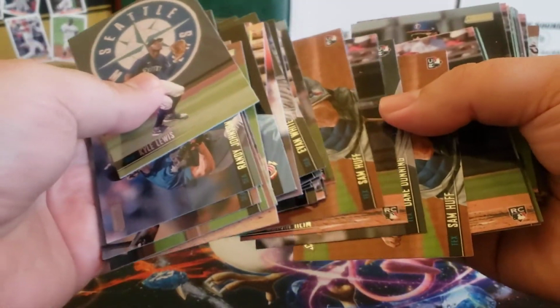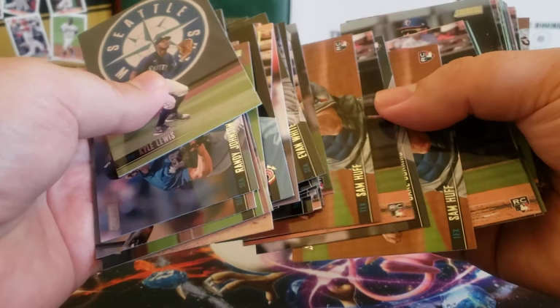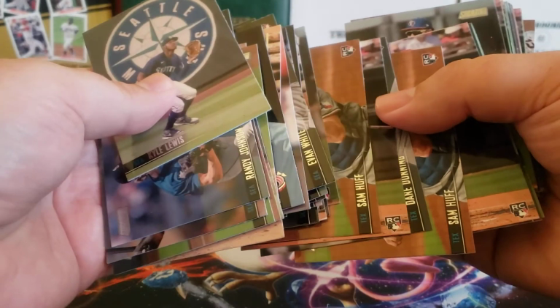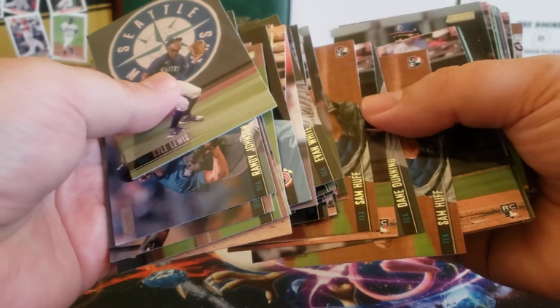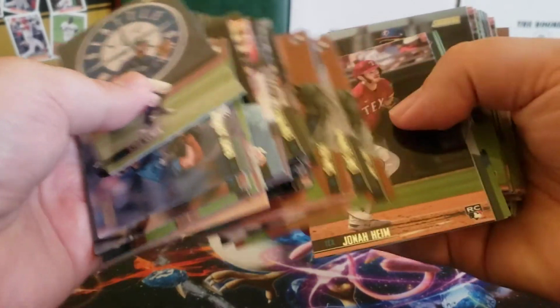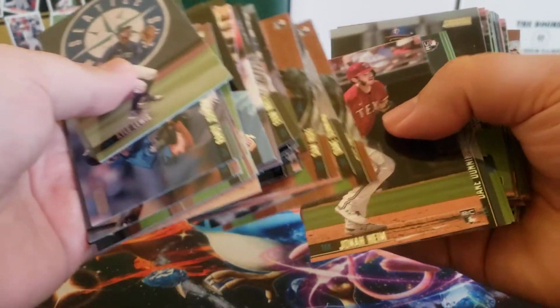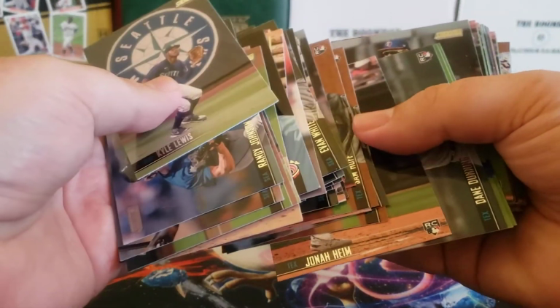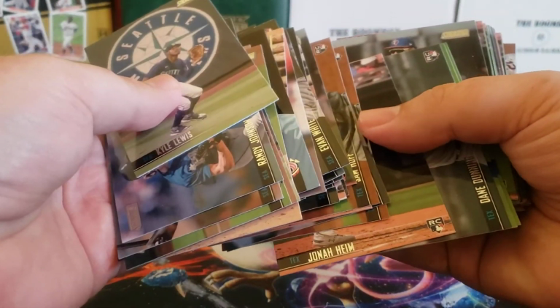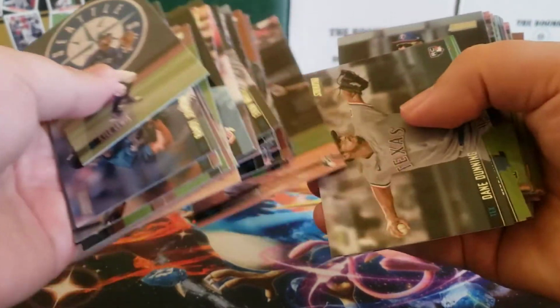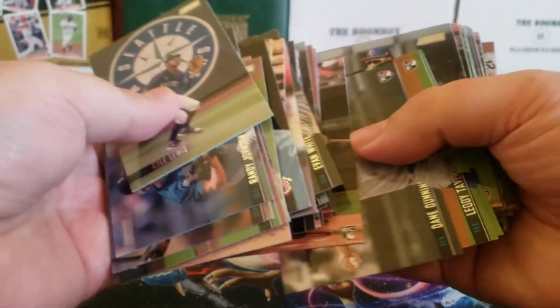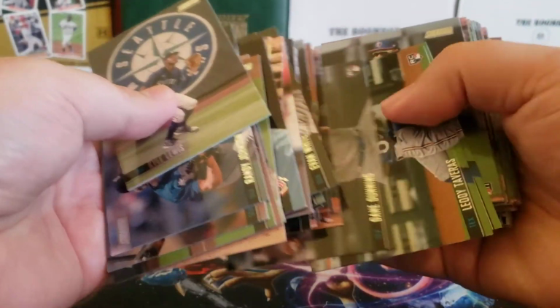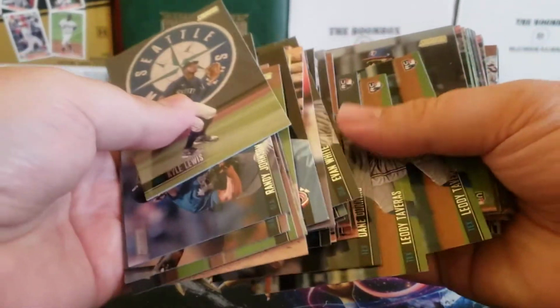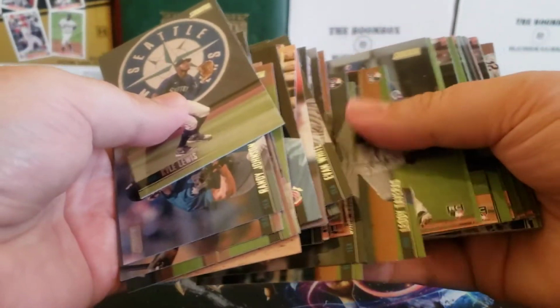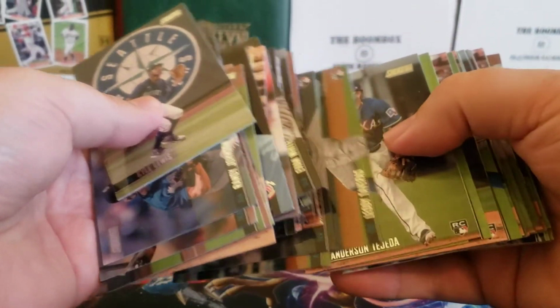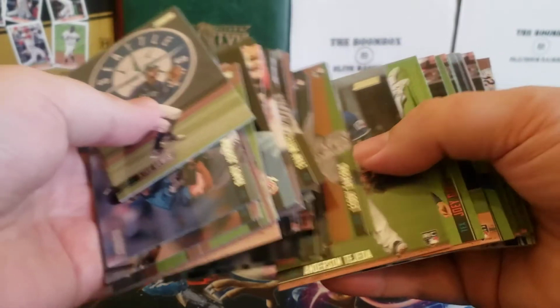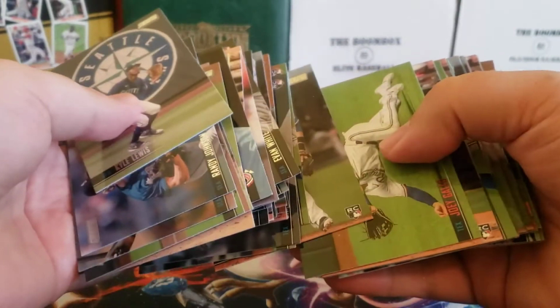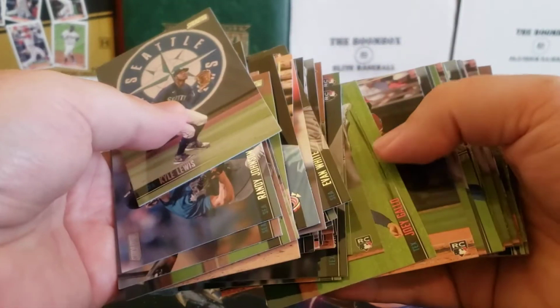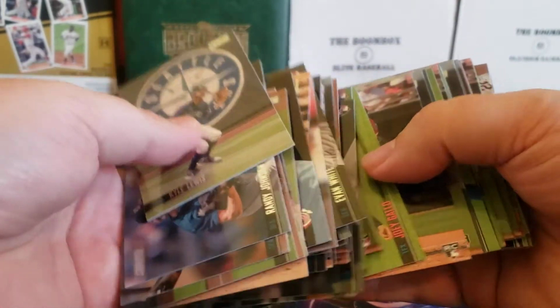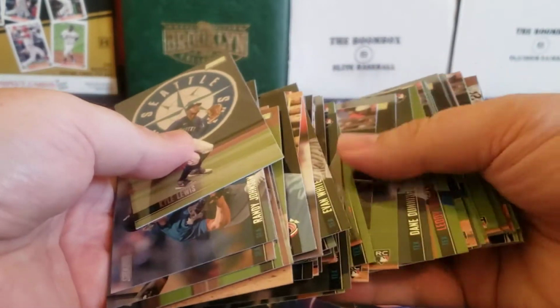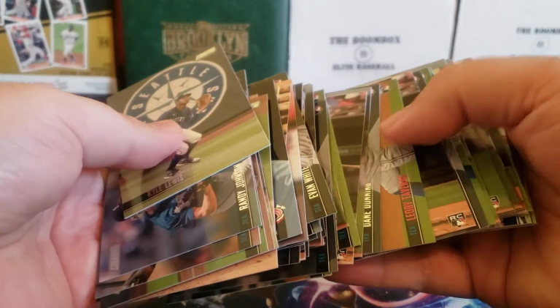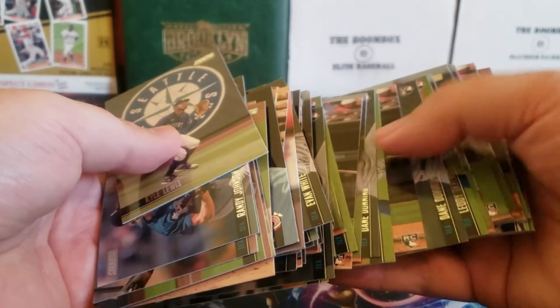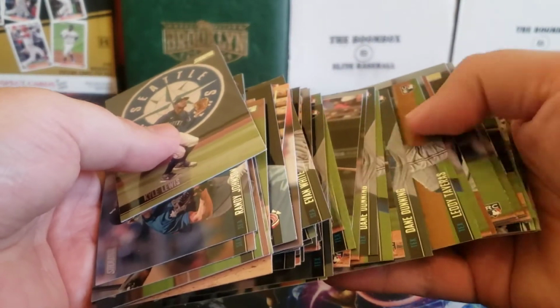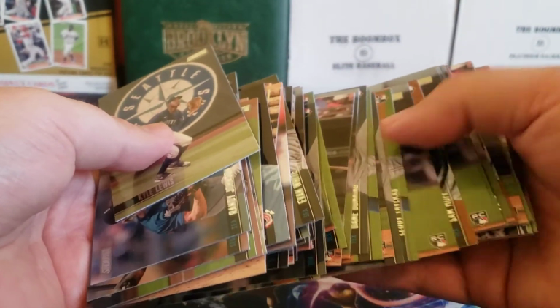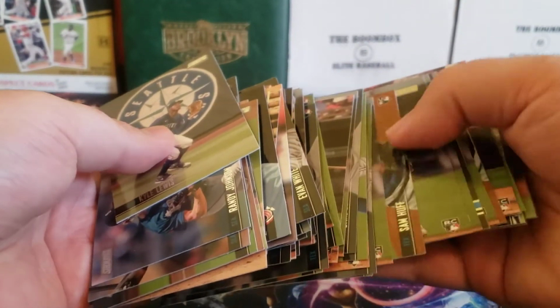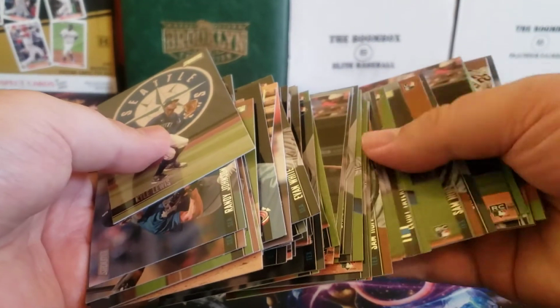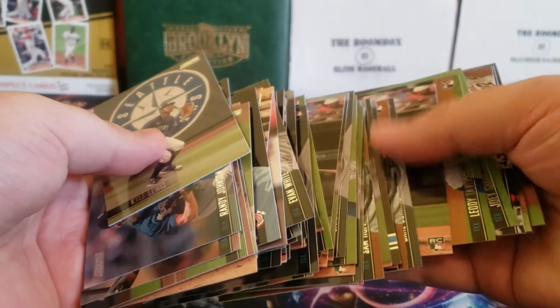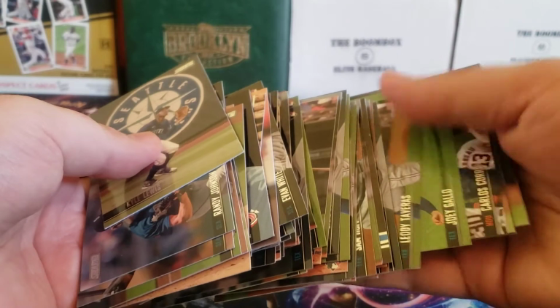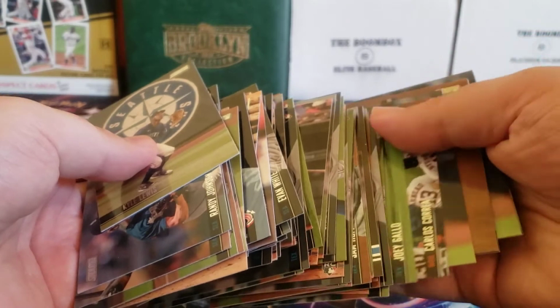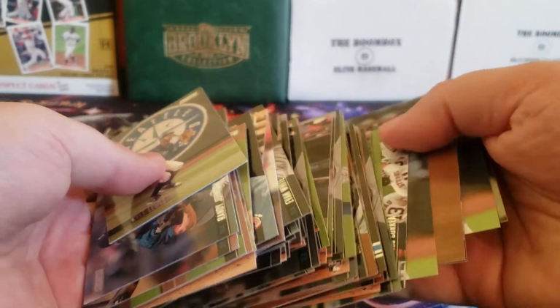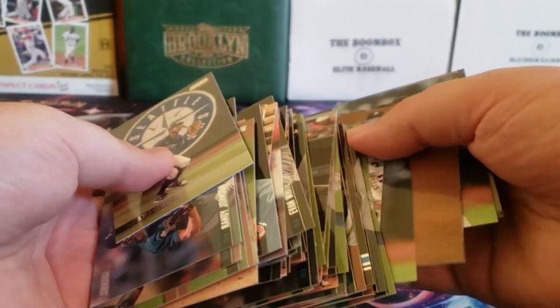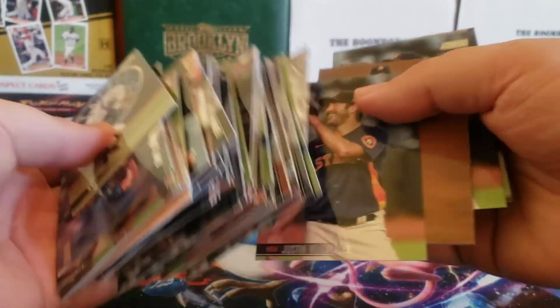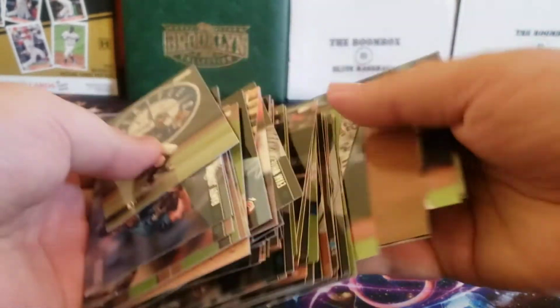For the Rangers, there are a lot of rookies in the base: Sam Huff, Dane Dunning, Jonah Heim, Lott, Leody Tavares, and Anderson Tejada. There was a ton of base that I was able to receive.